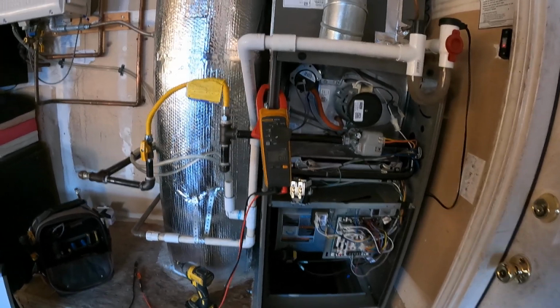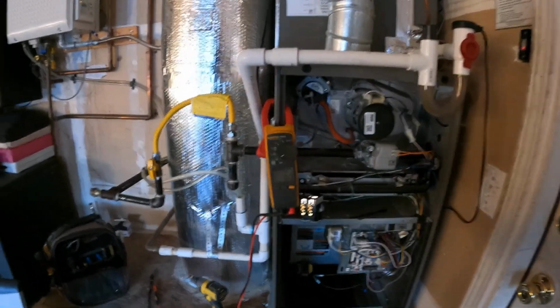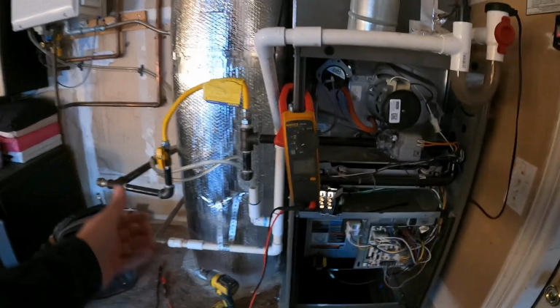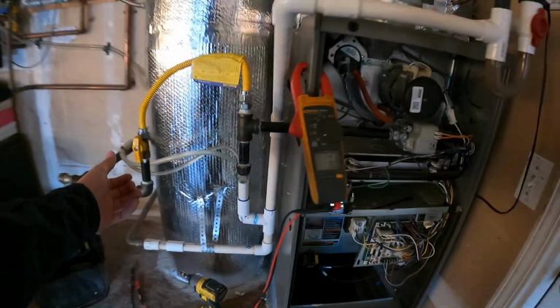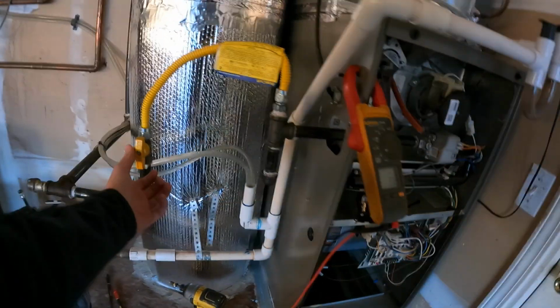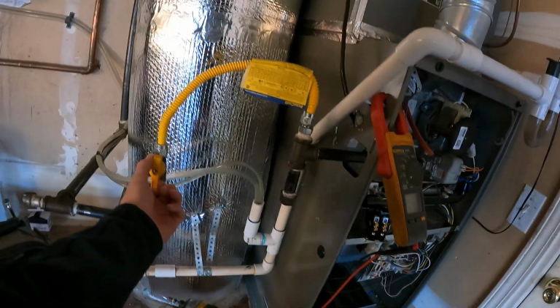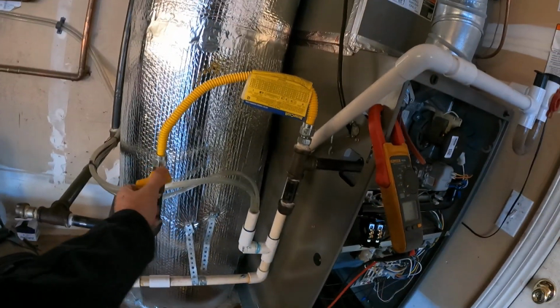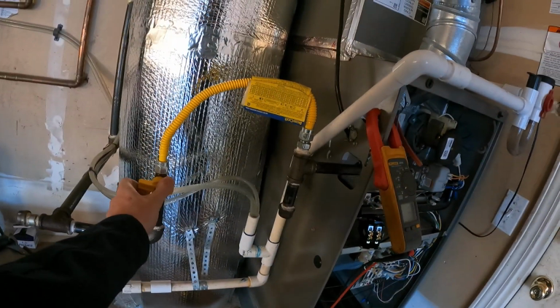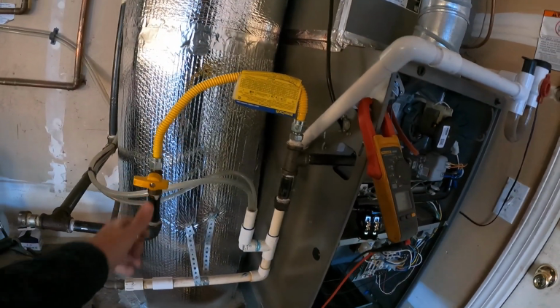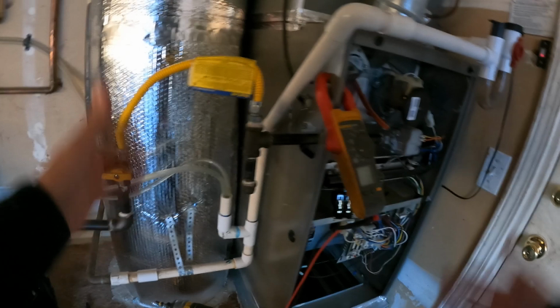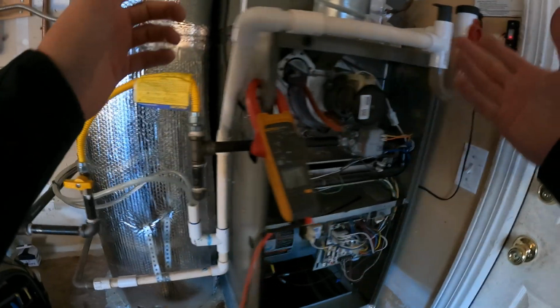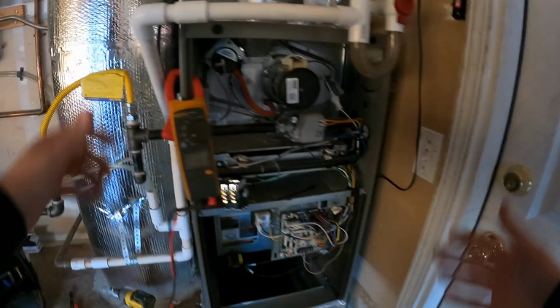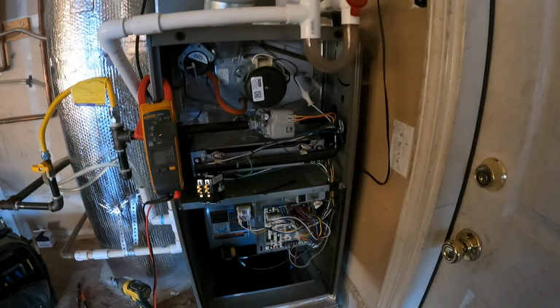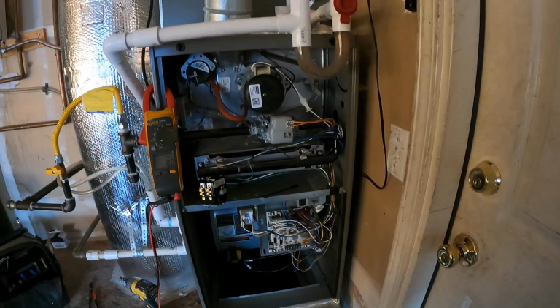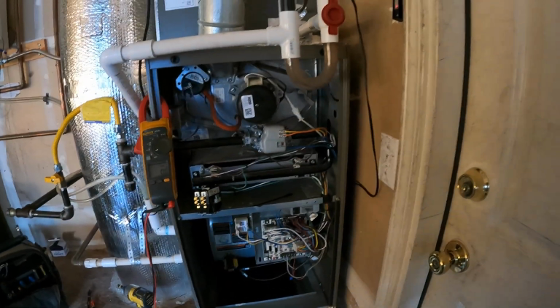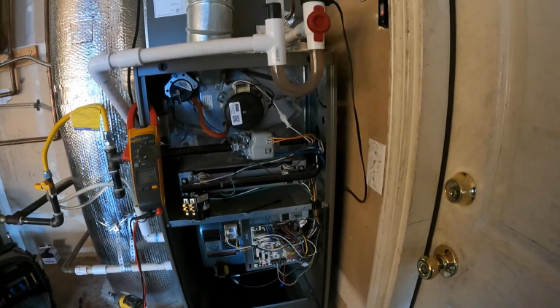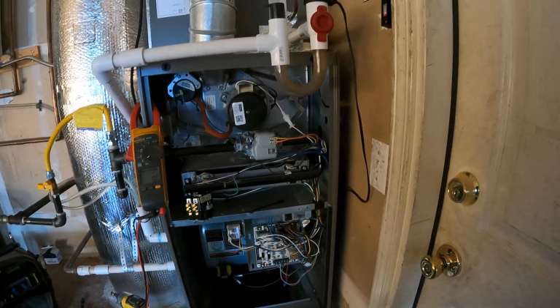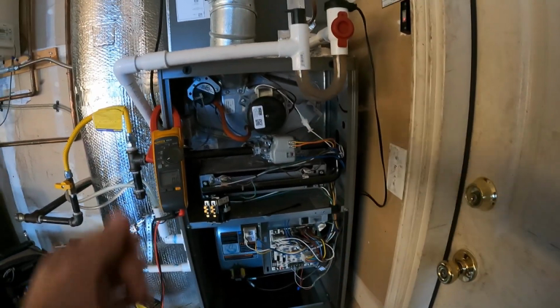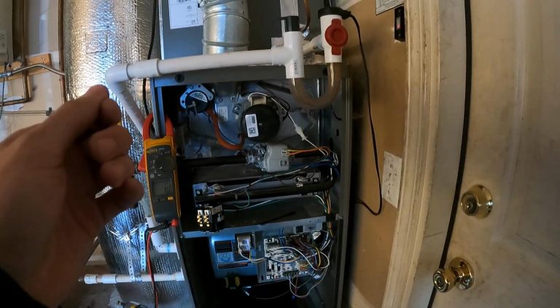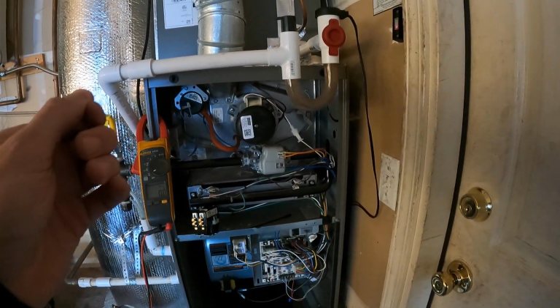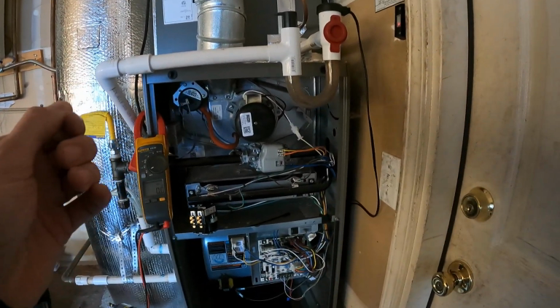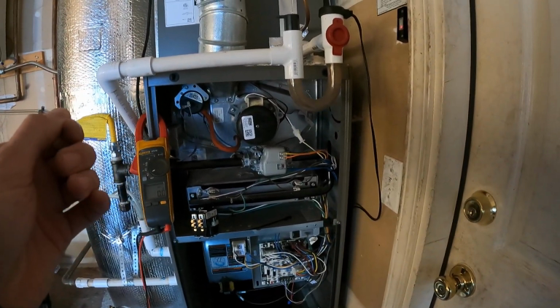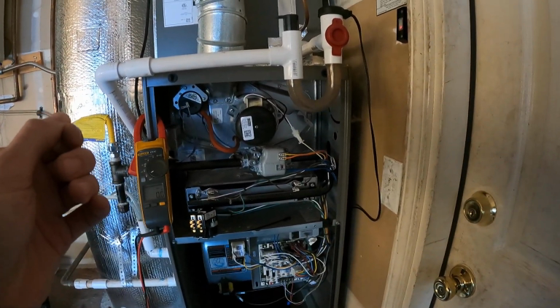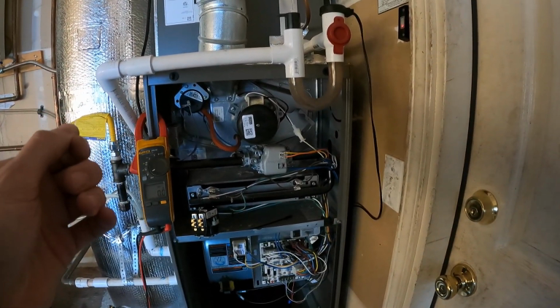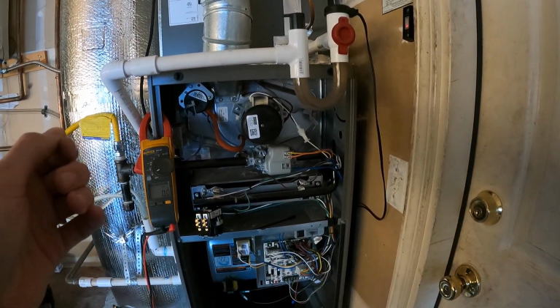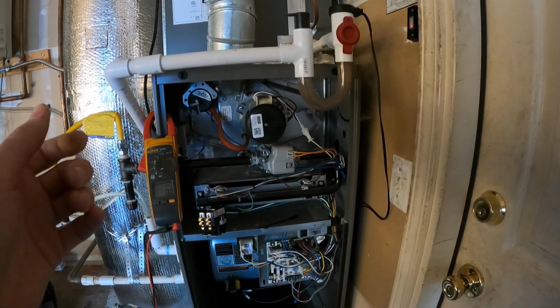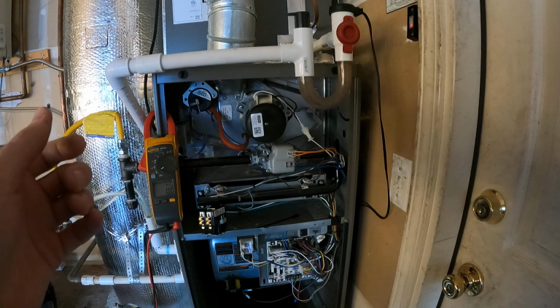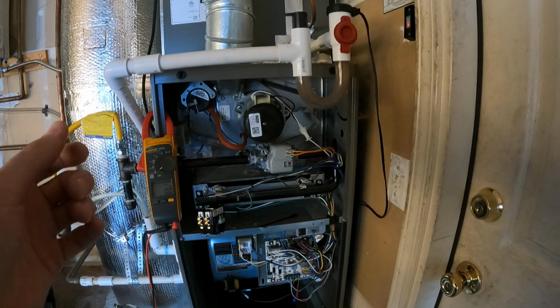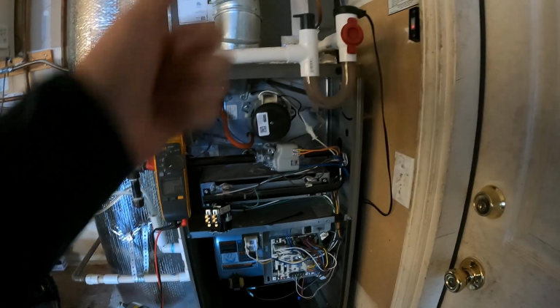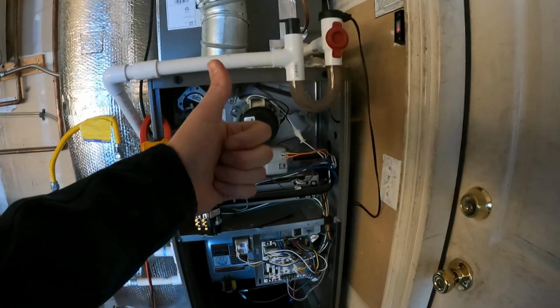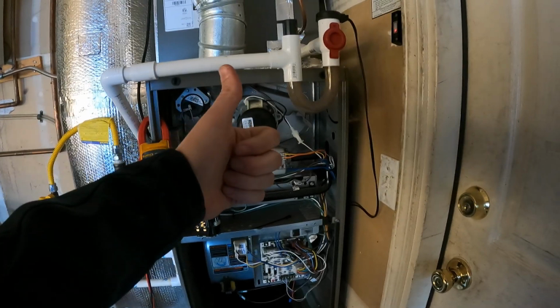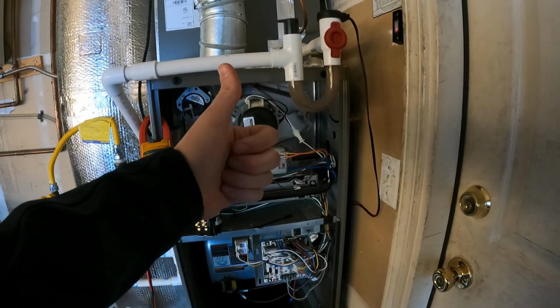From here we'll shut the gas off, get a new gas valve ordered up and installed, and then we should be good to go.